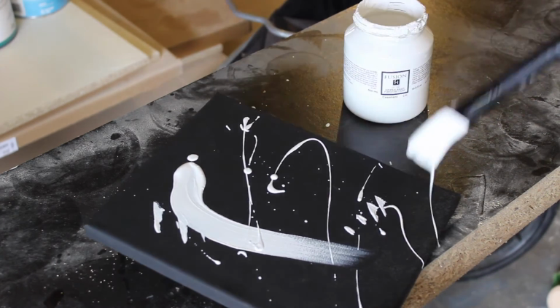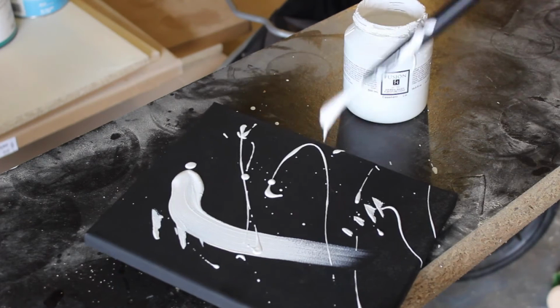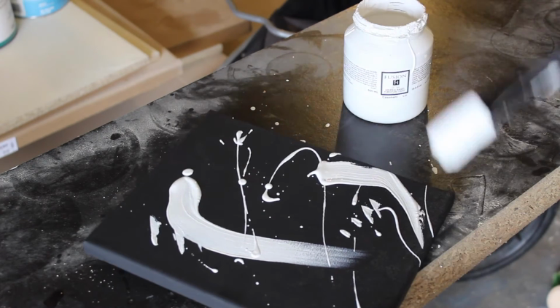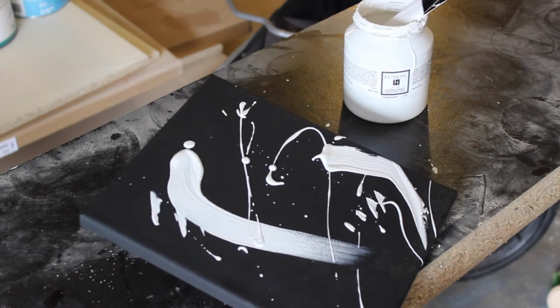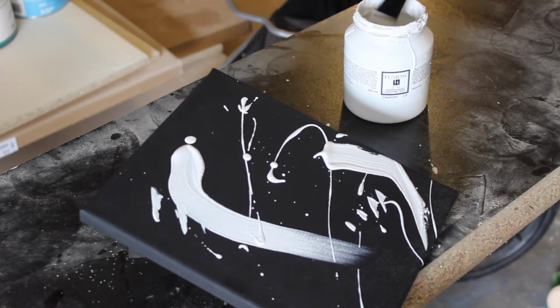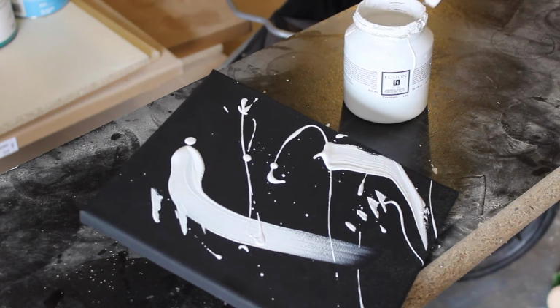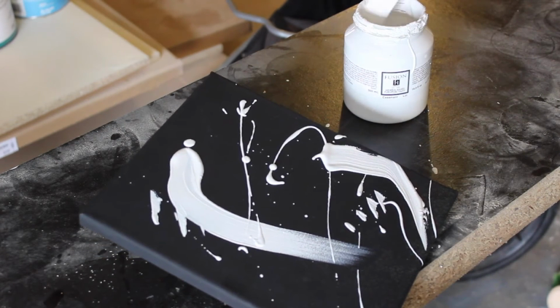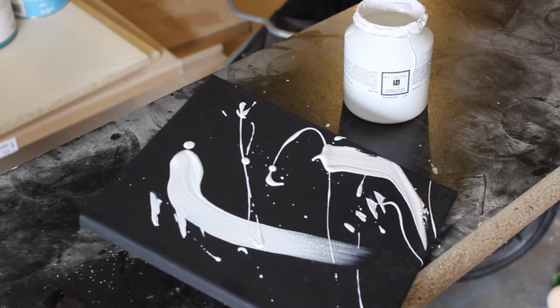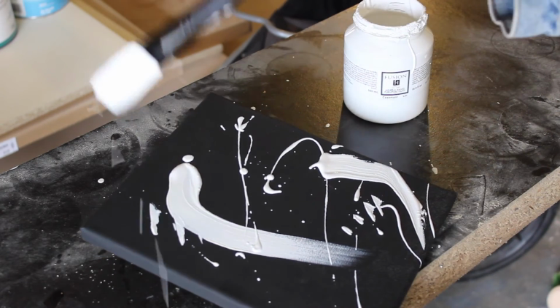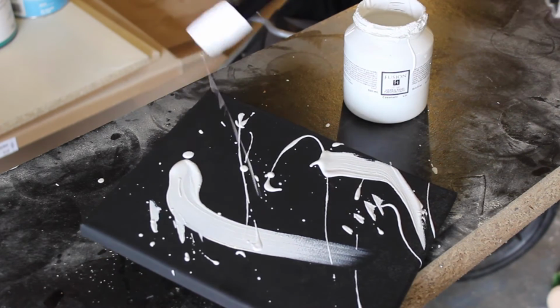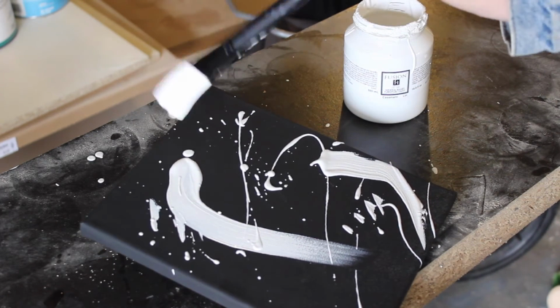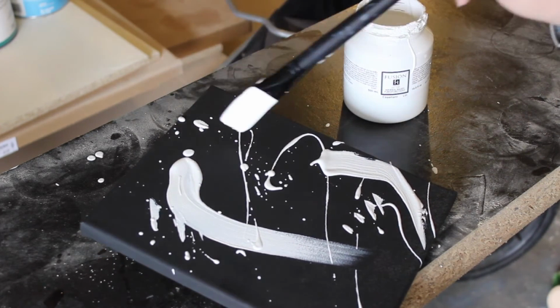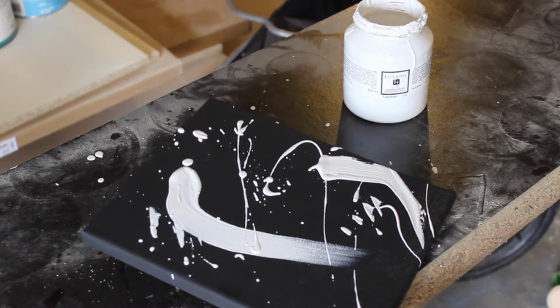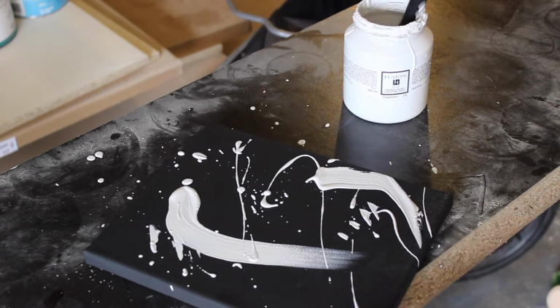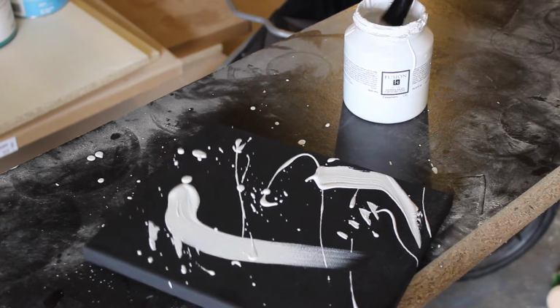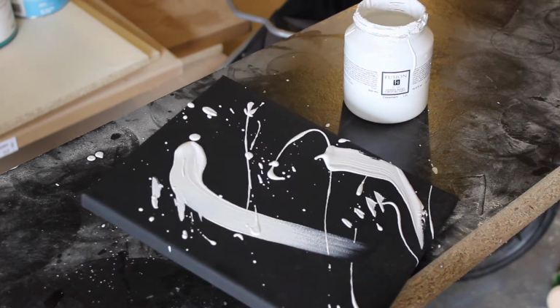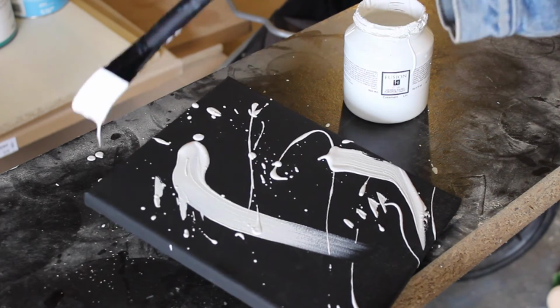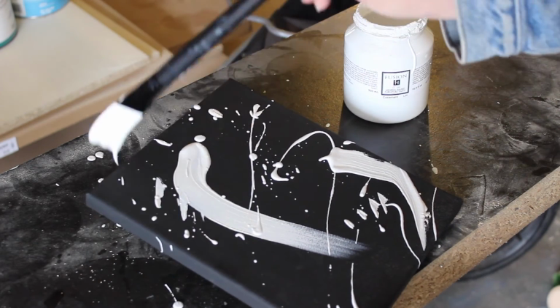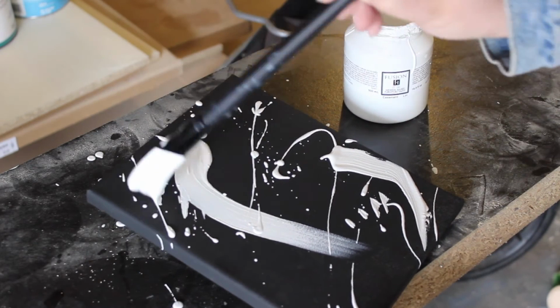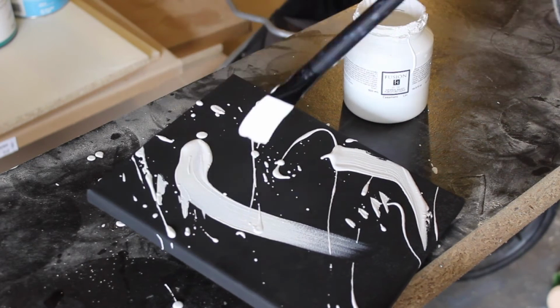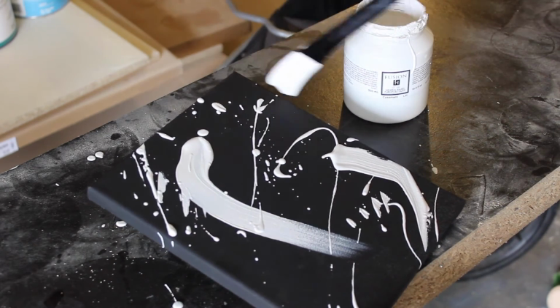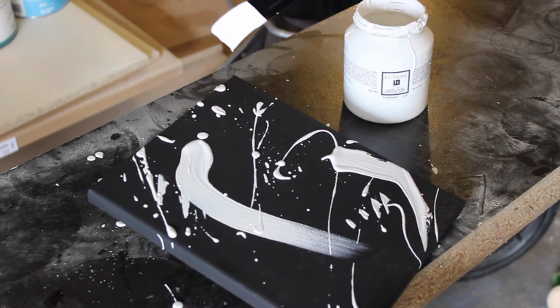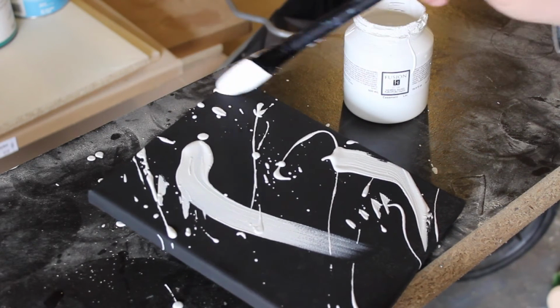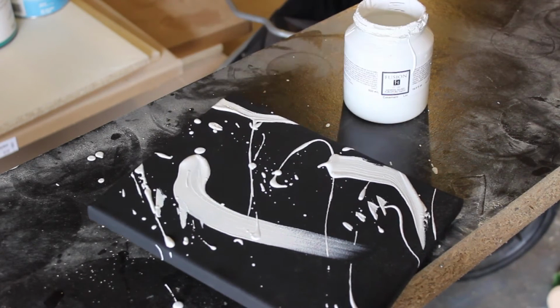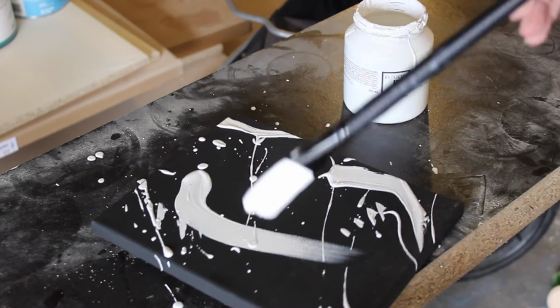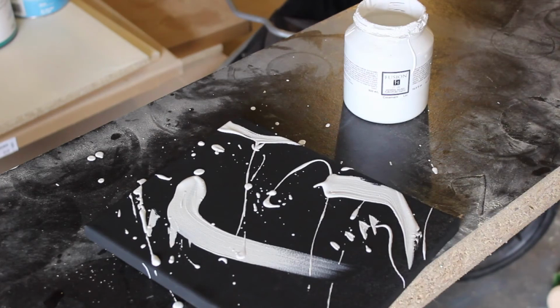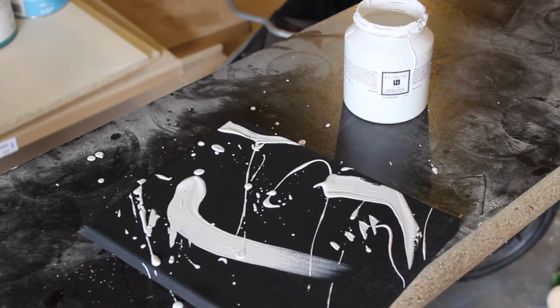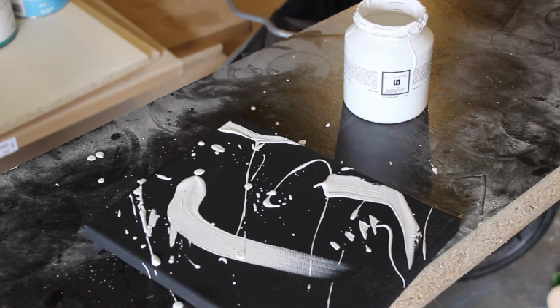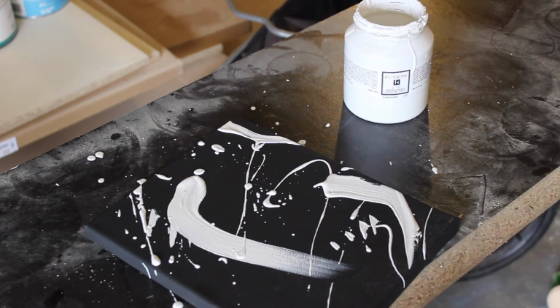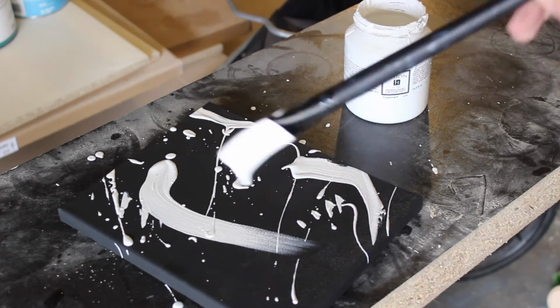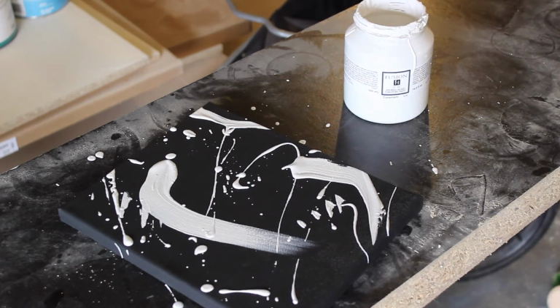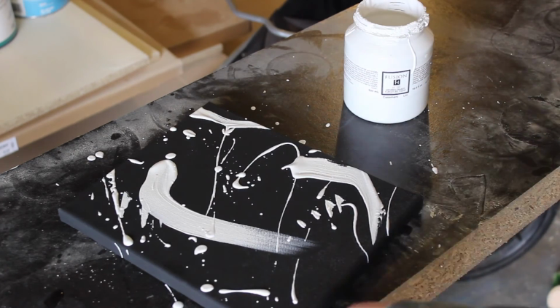Honestly, this project could not have been easier. All that I did was put a couple swipes of my paint brush through the canvas, spray the paint on a few times in random directions, and then I was done.